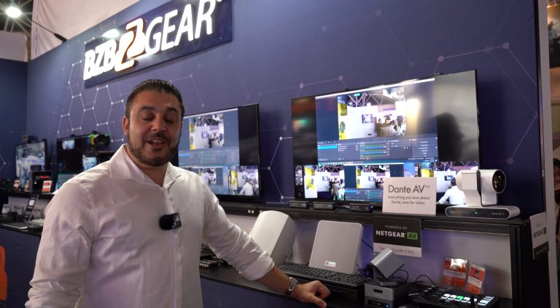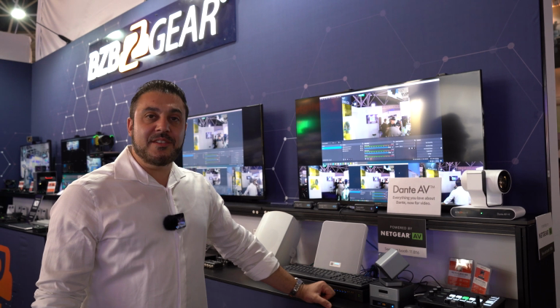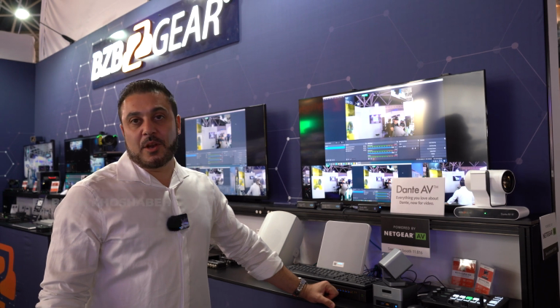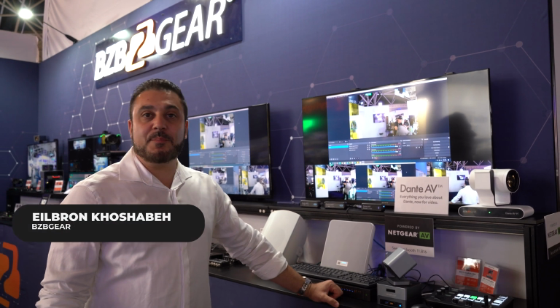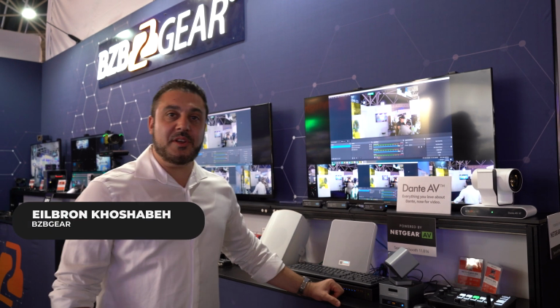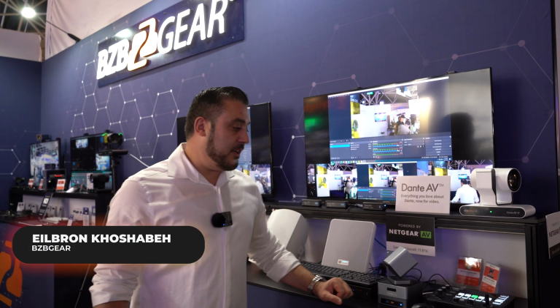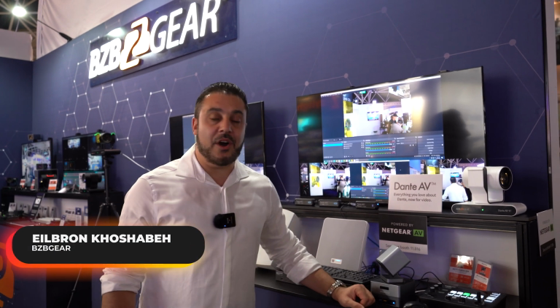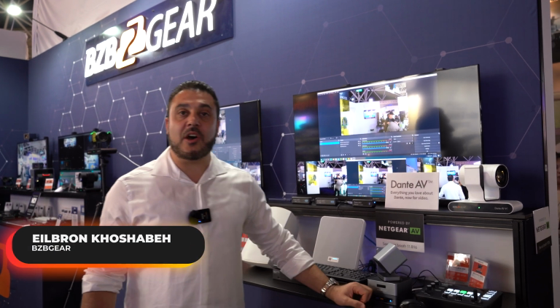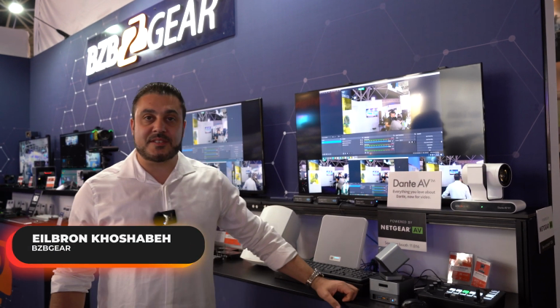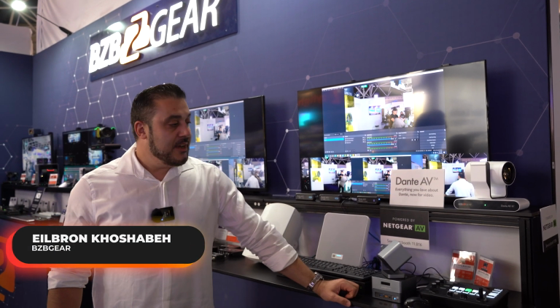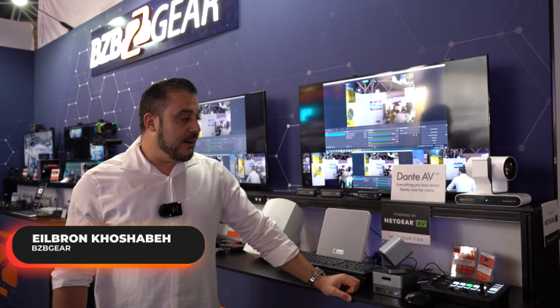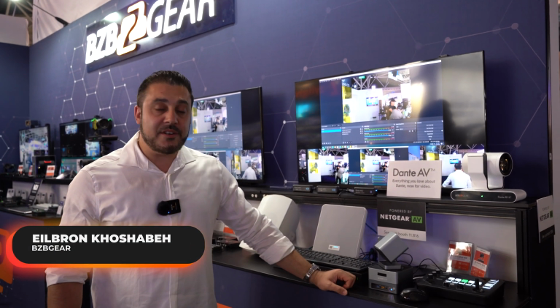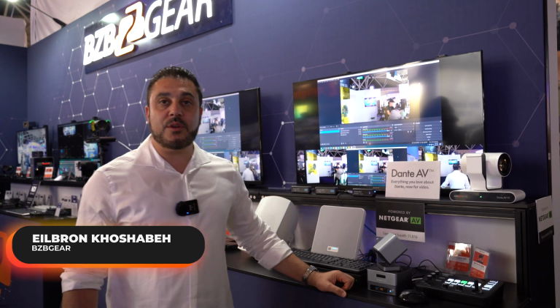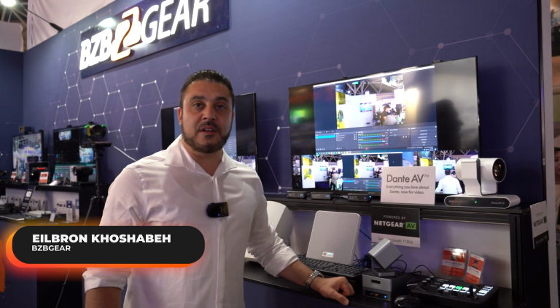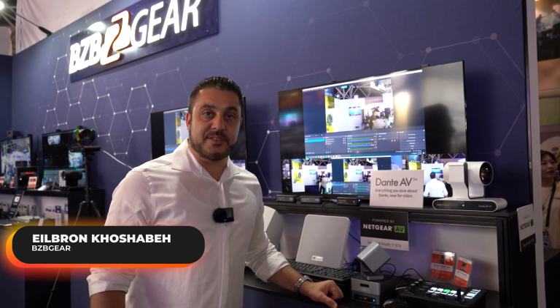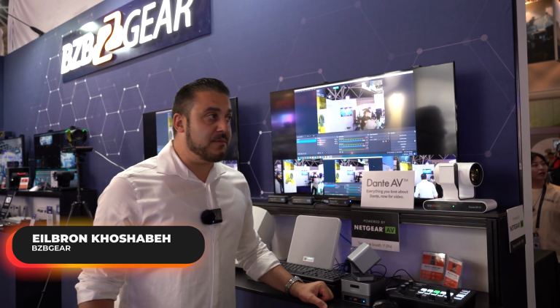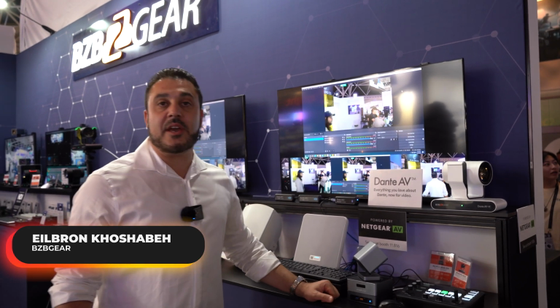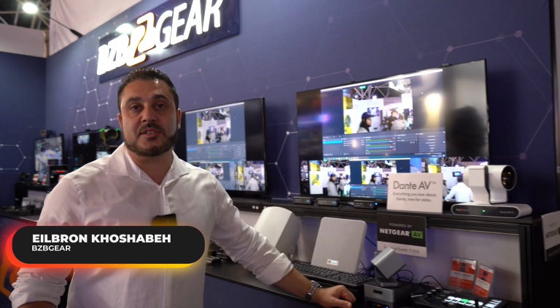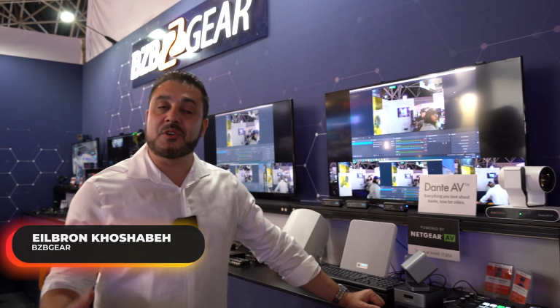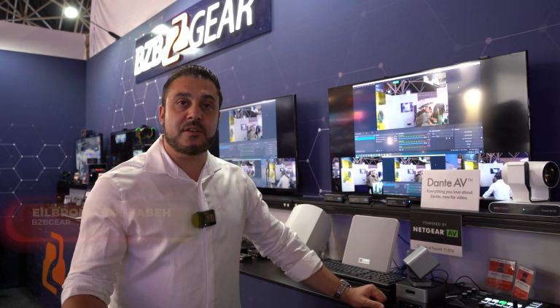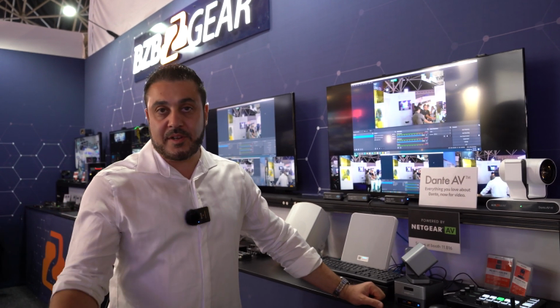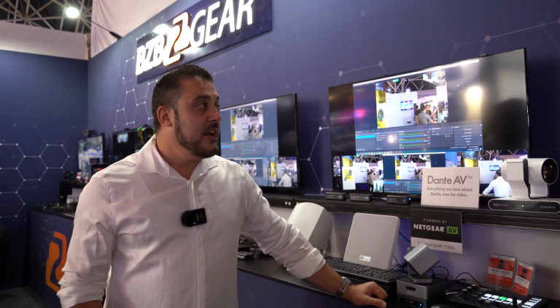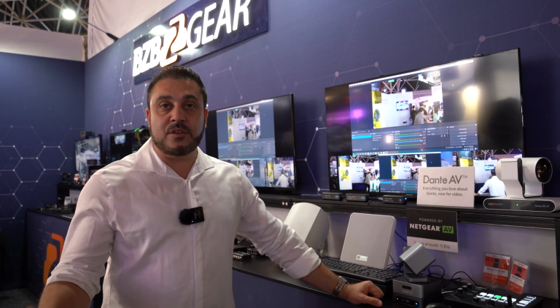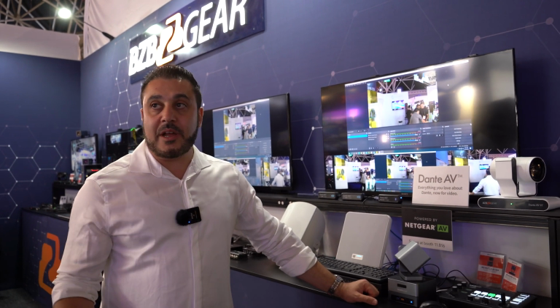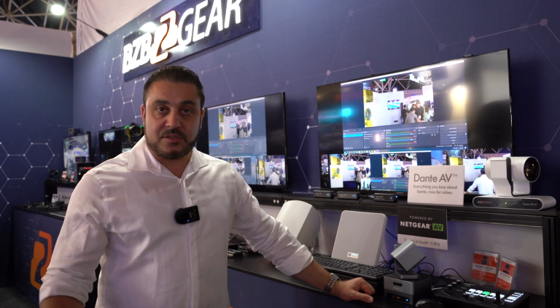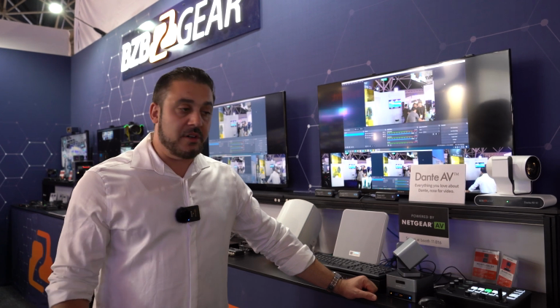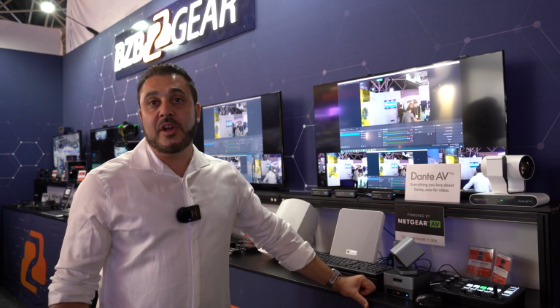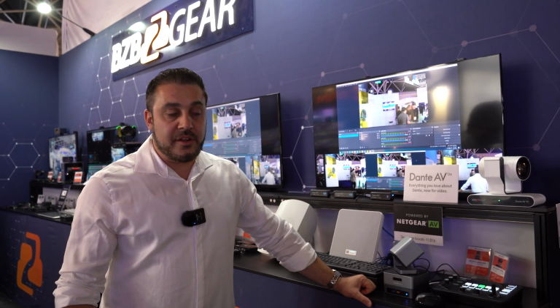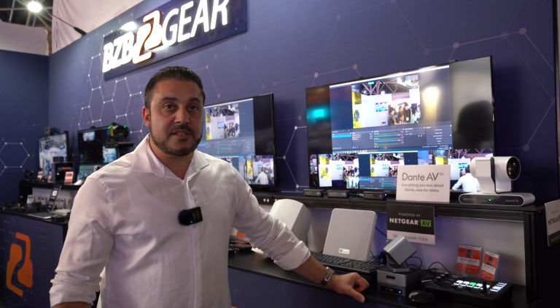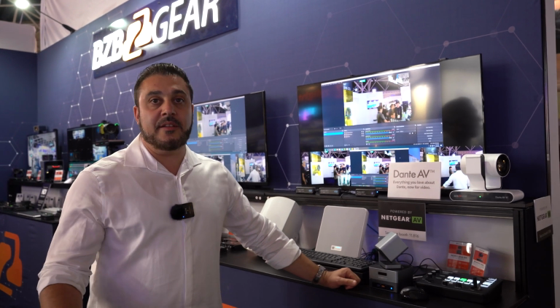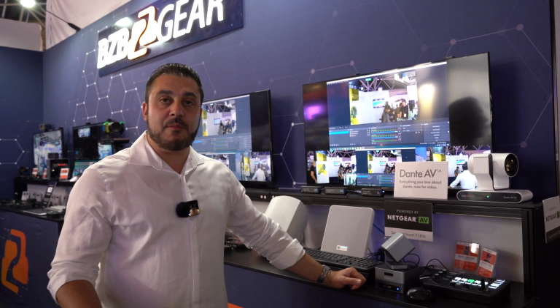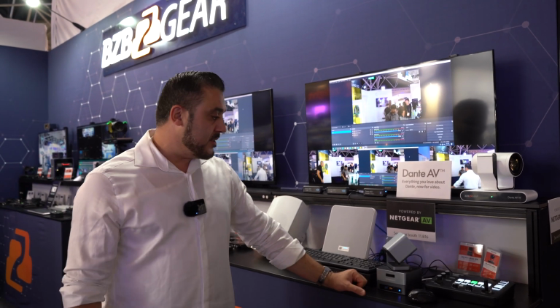Hello everyone, this is Yulbron with BZB Gear here at IBC. I want to show you a Dante ecosystem where you can actually stream your audio and video, and control and manage all your gear in the same ecosystem.